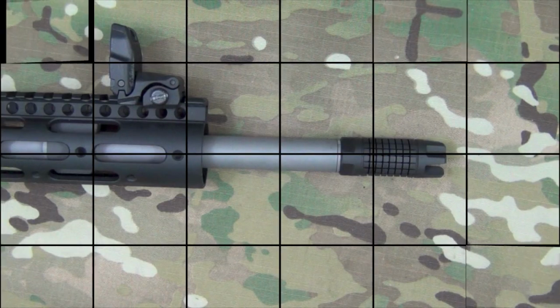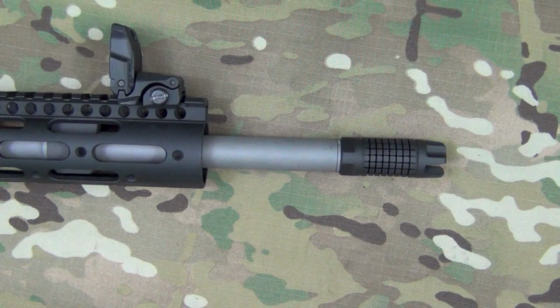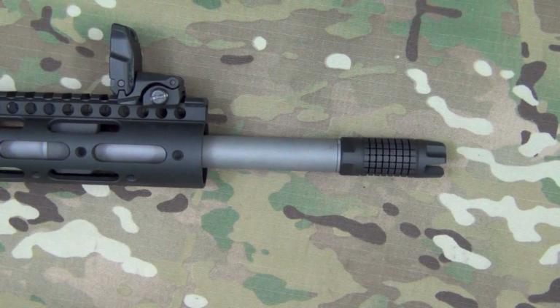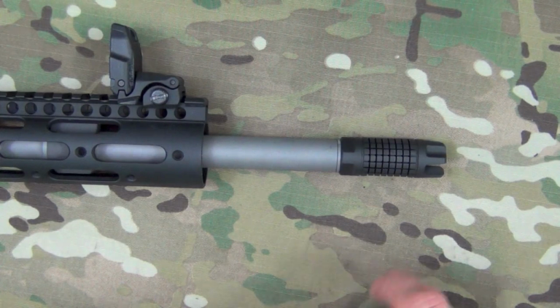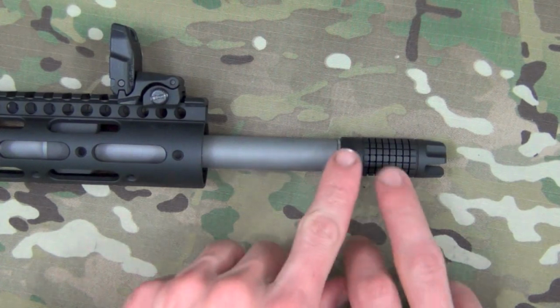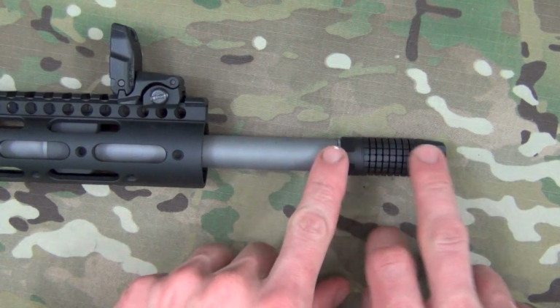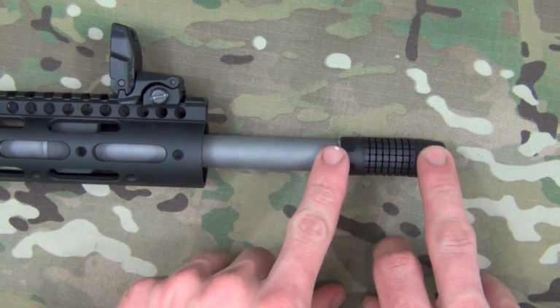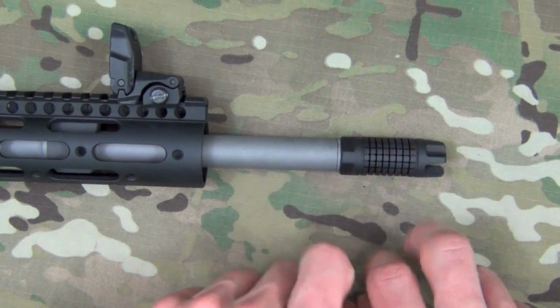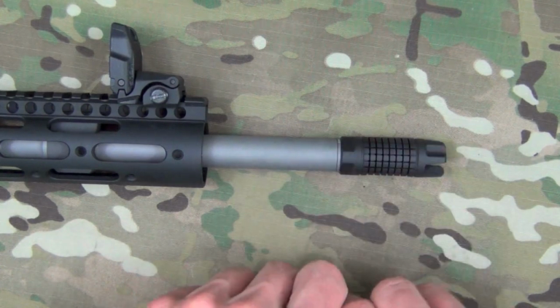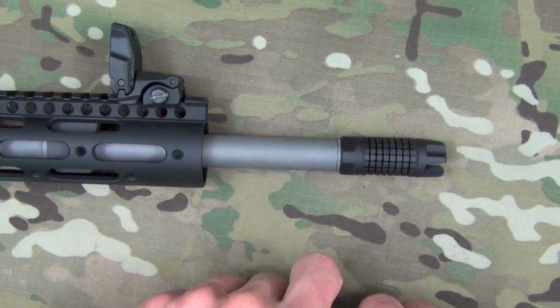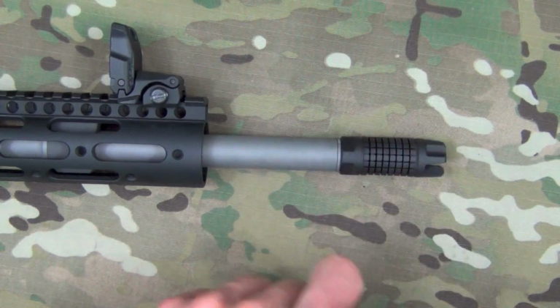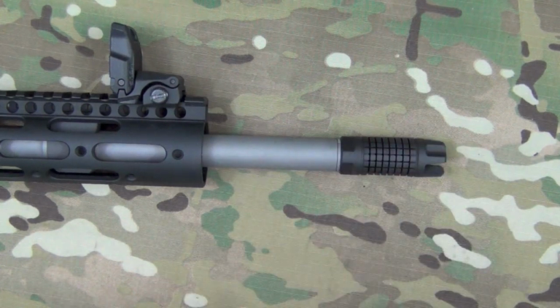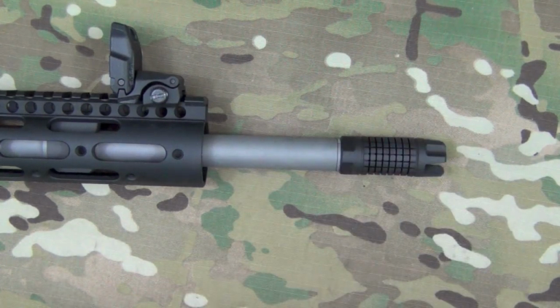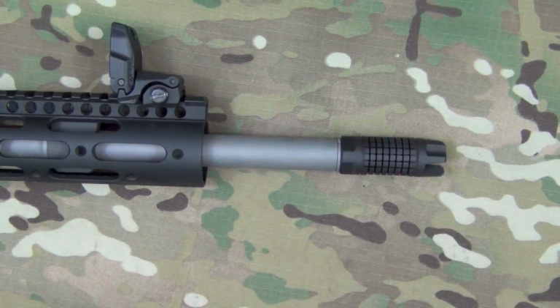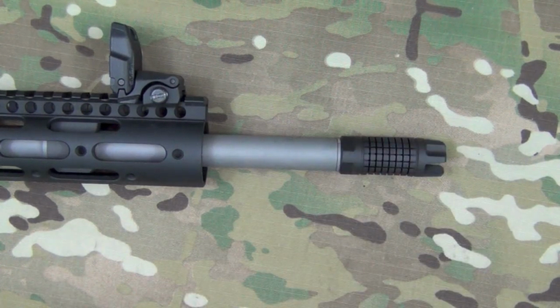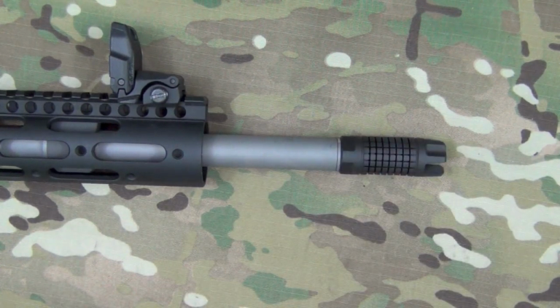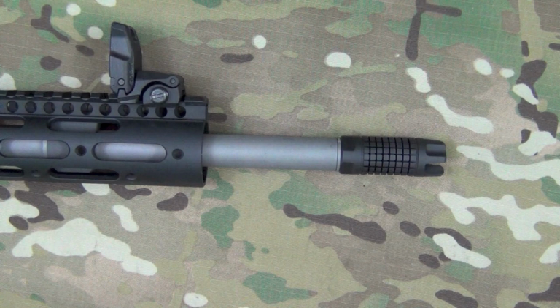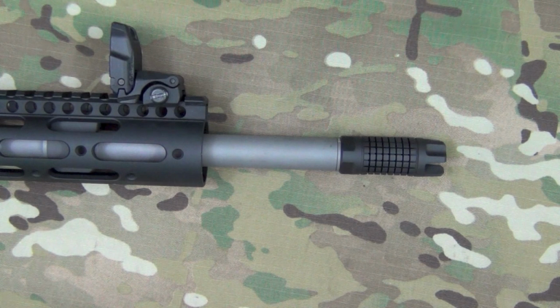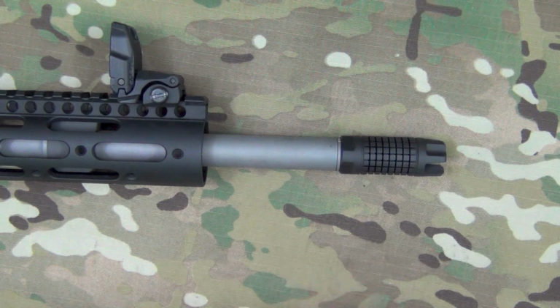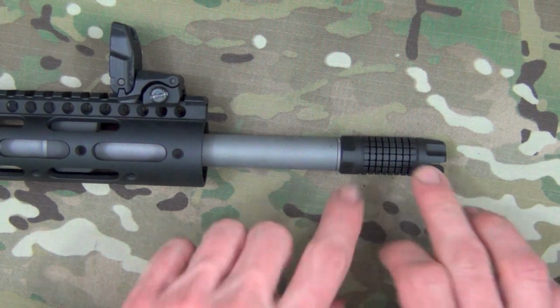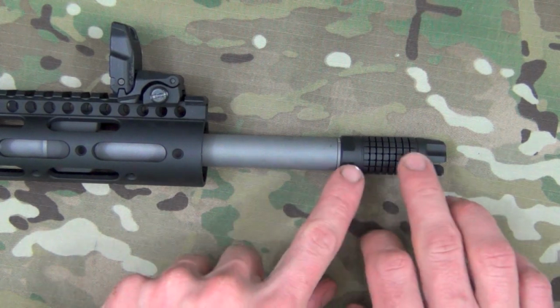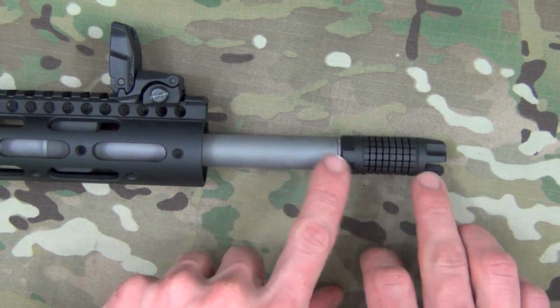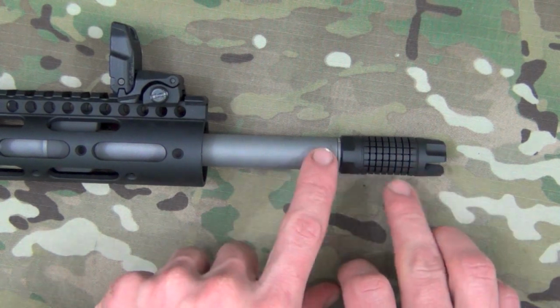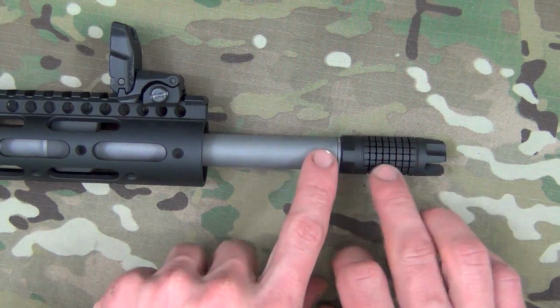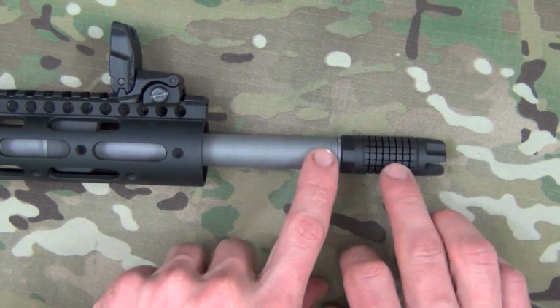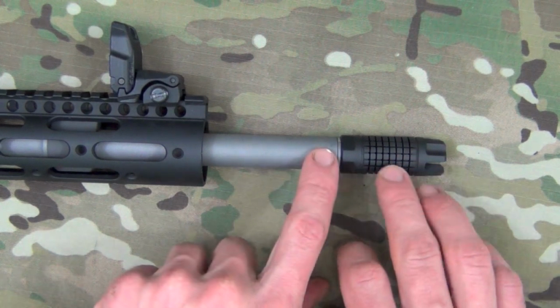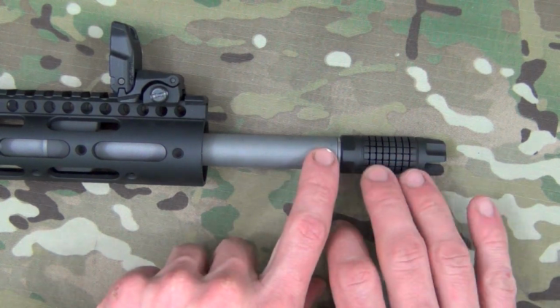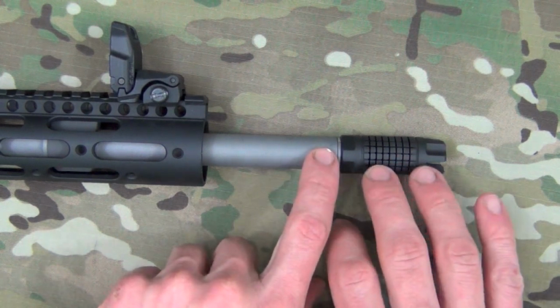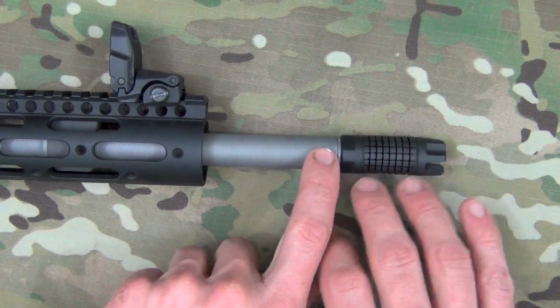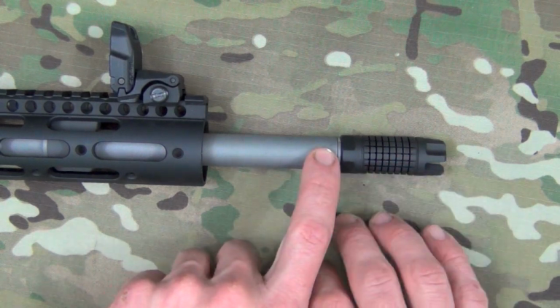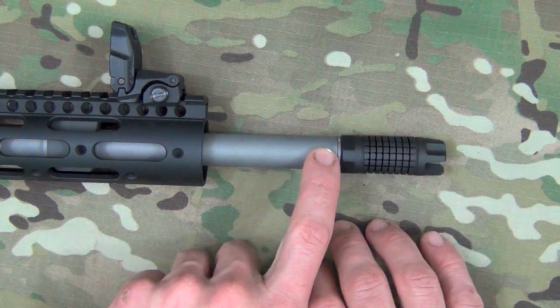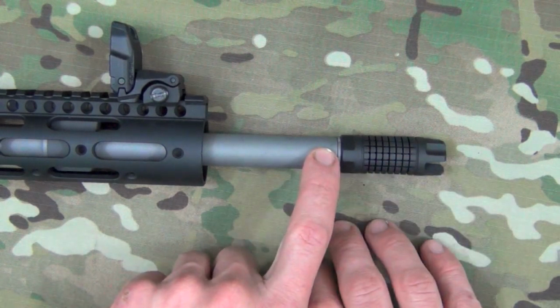Time to get into some of the details here on the AFAB Mini. It starts out with a piece of 416 stainless steel. The finish is an ion bond finish, so very durable and very corrosion resistant.